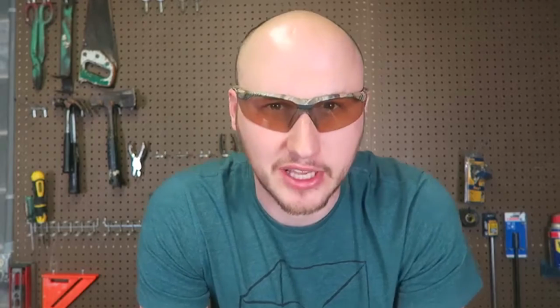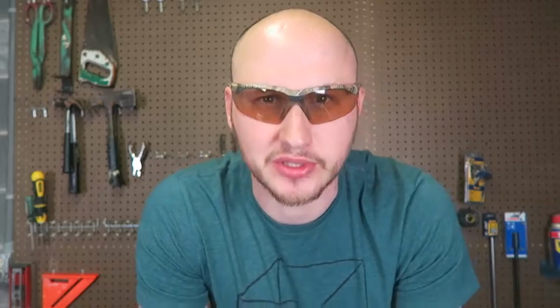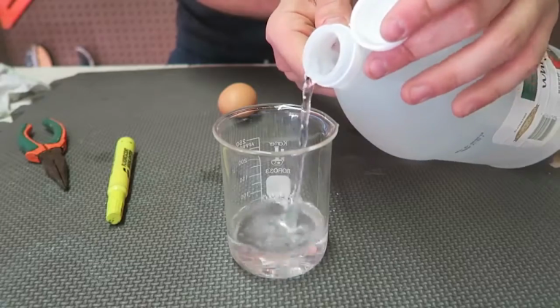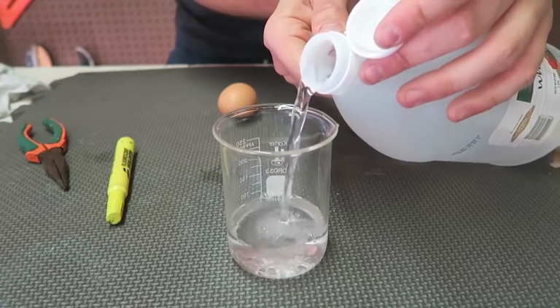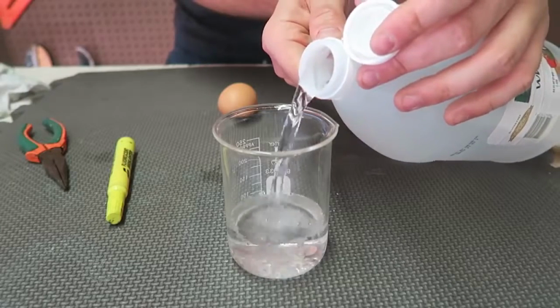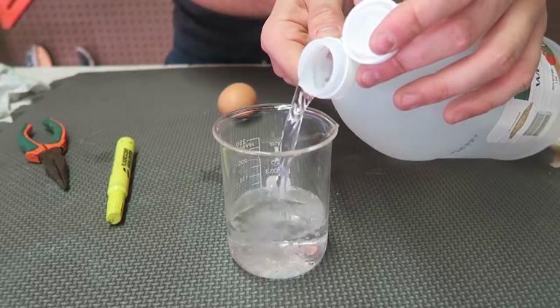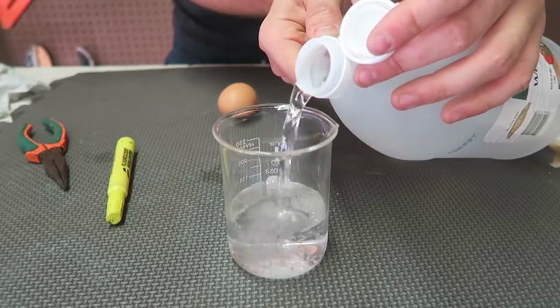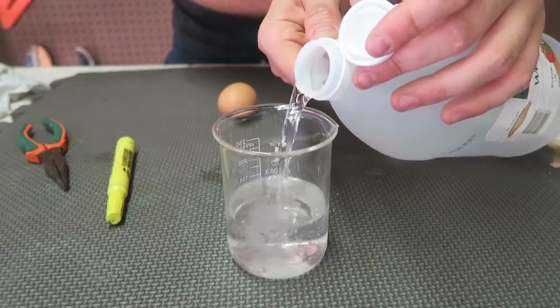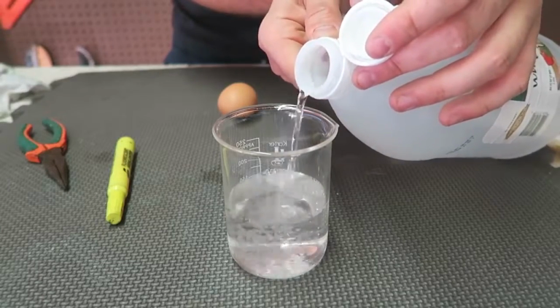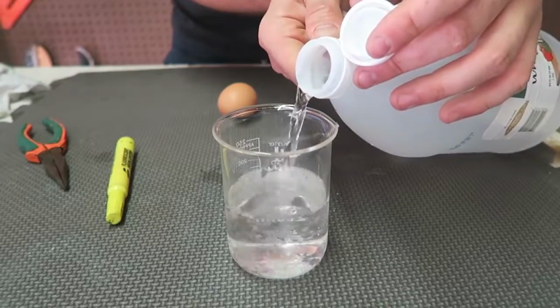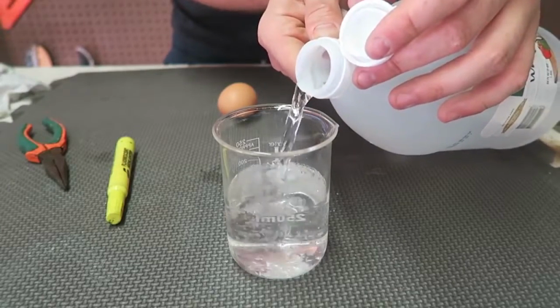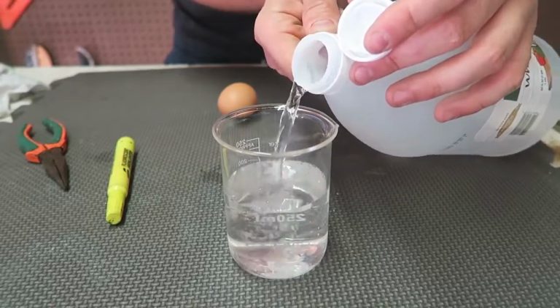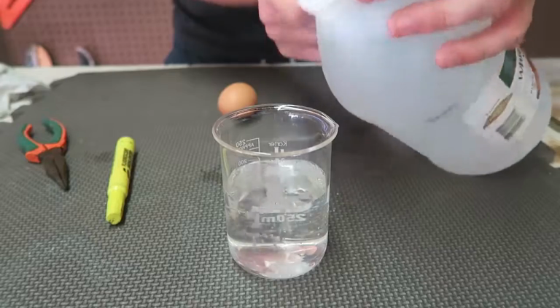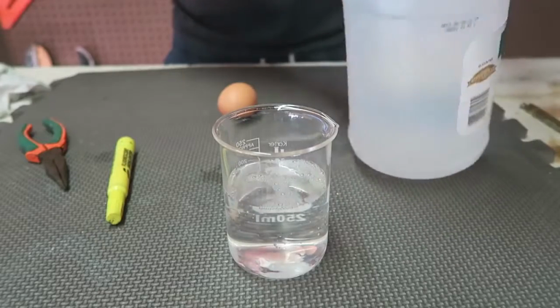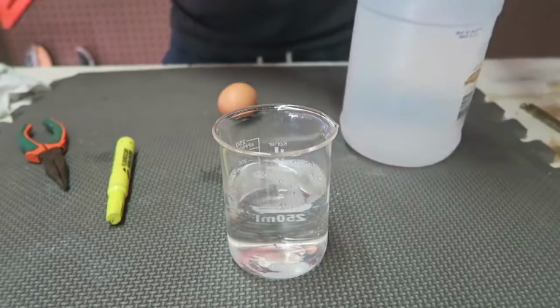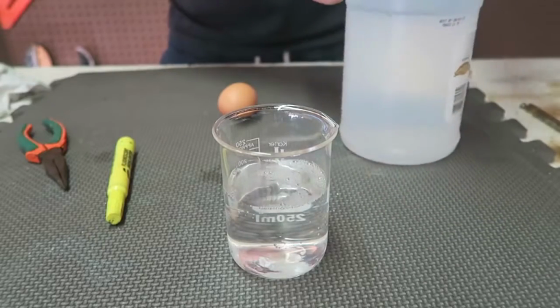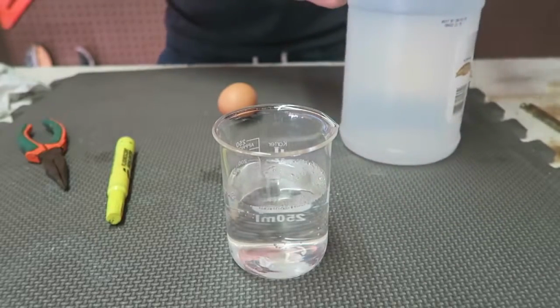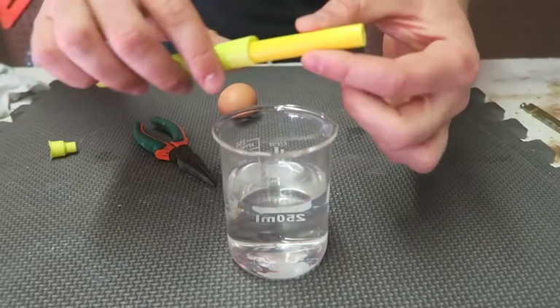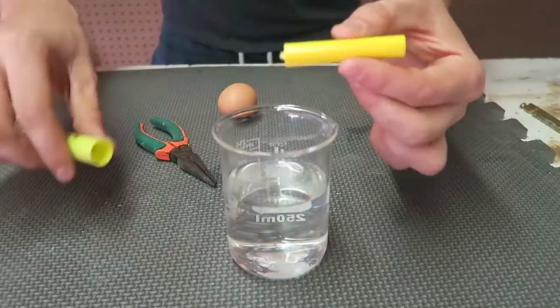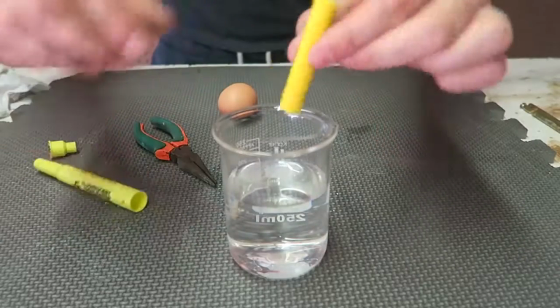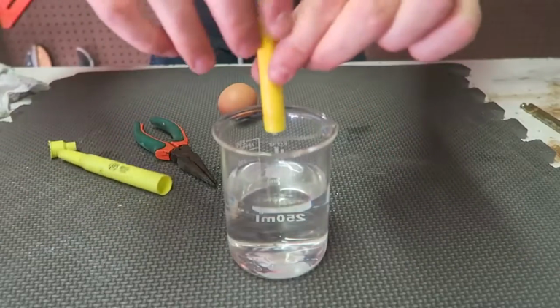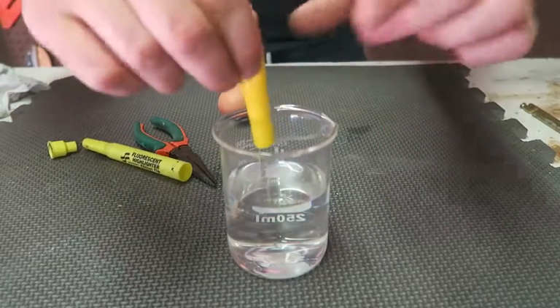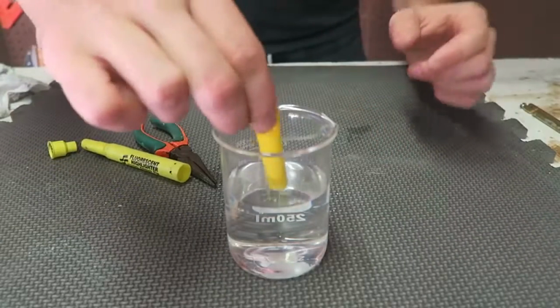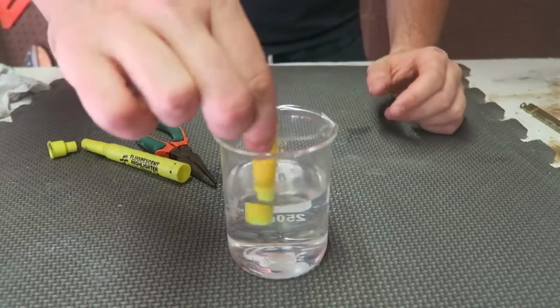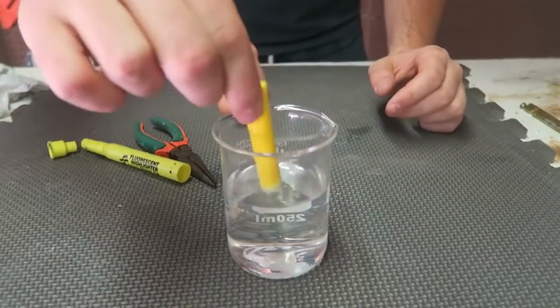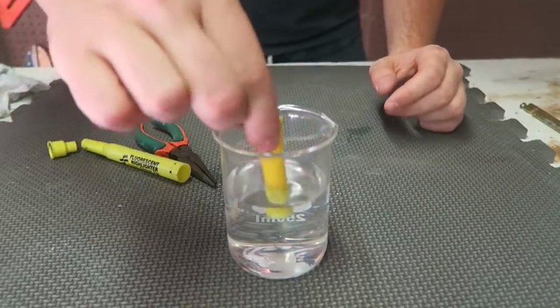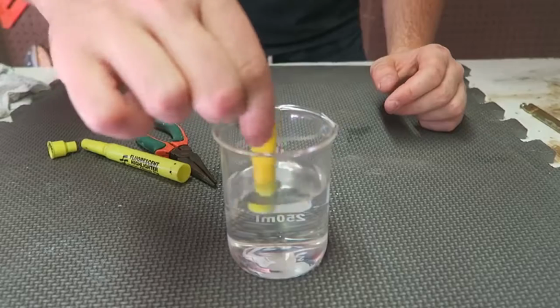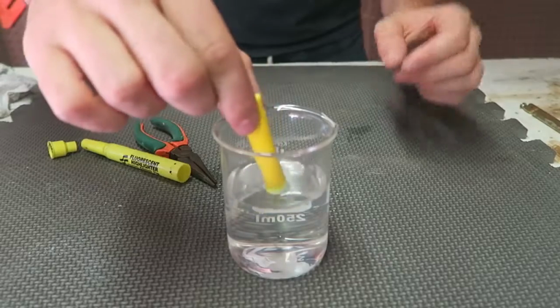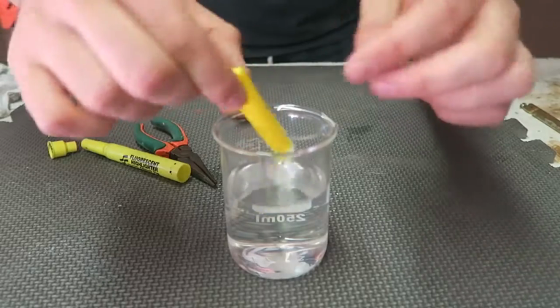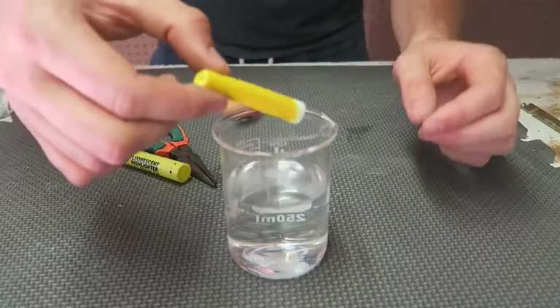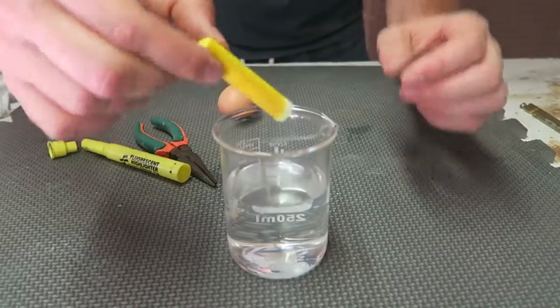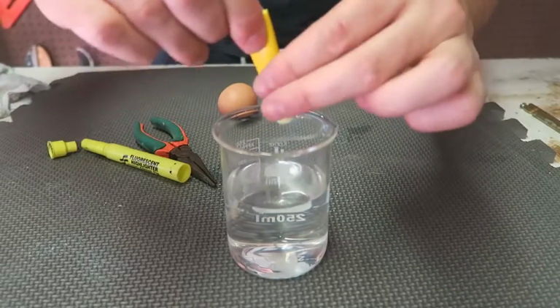First, we're going to put white vinegar inside of the beaker, just like this — that should be enough. Then I'm going to get a highlighter and squeeze out all the highlighter ink into the white vinegar.